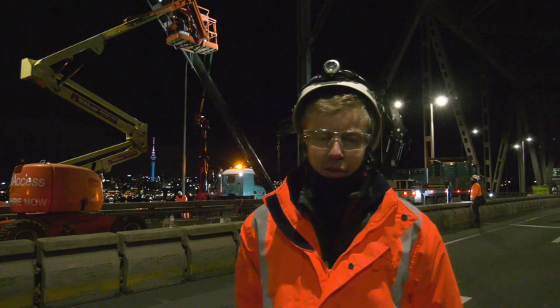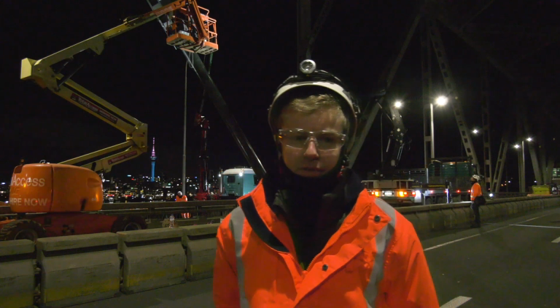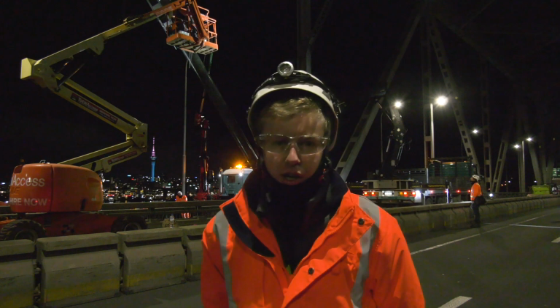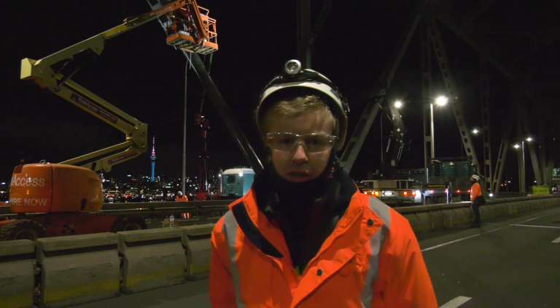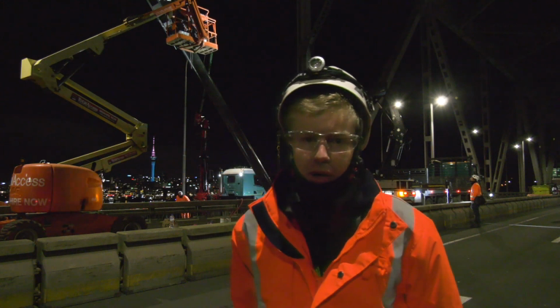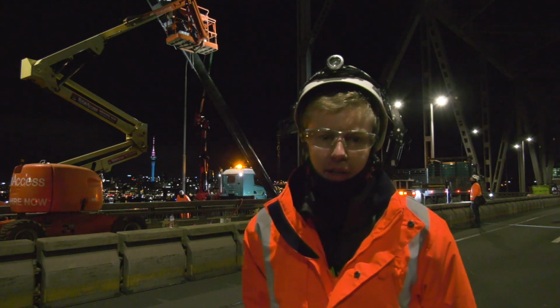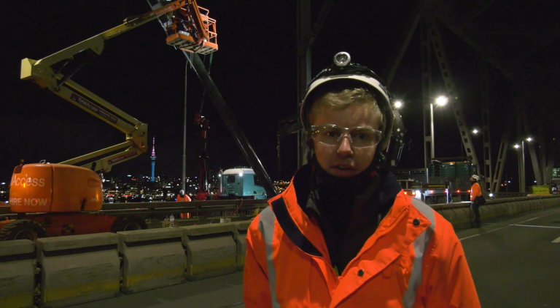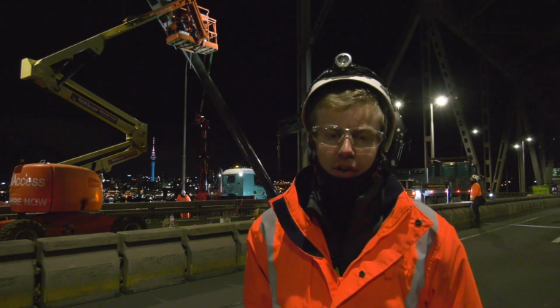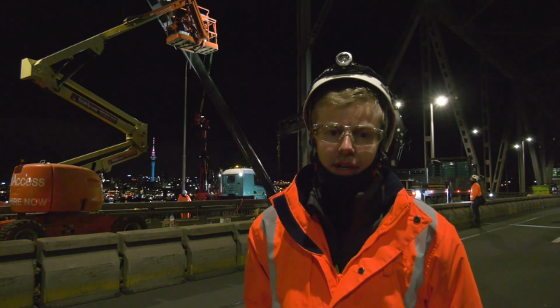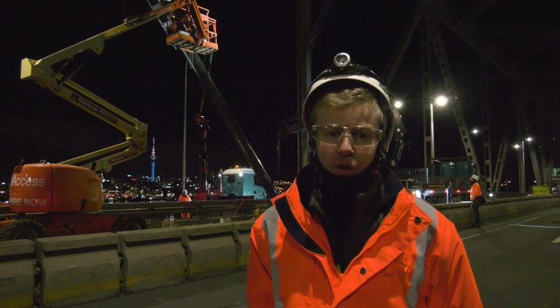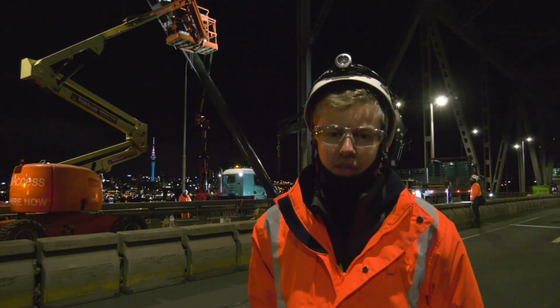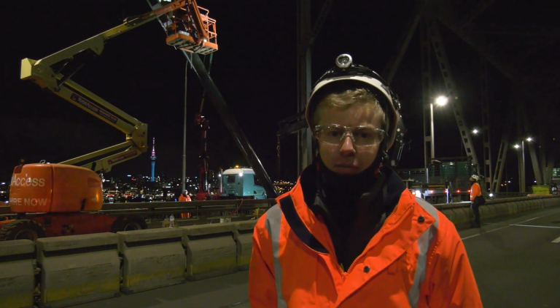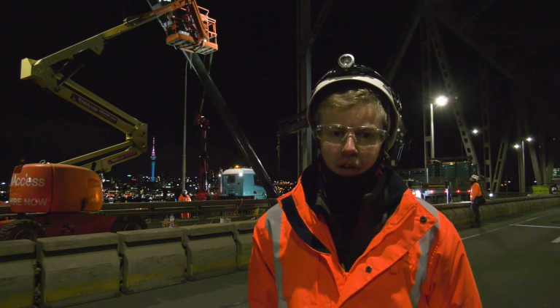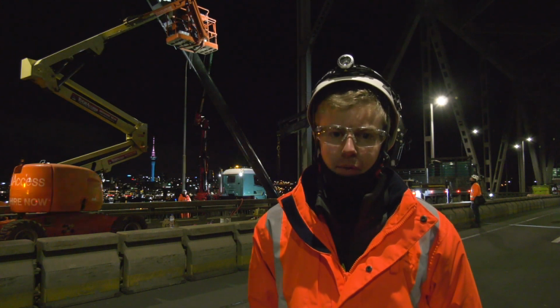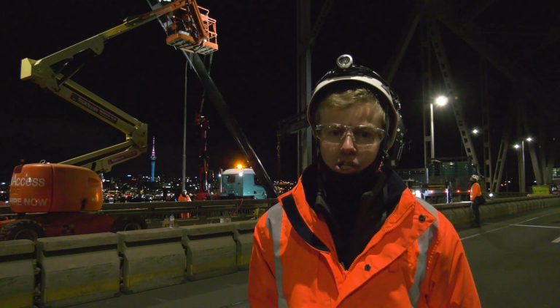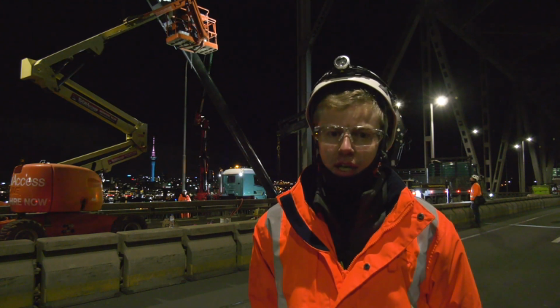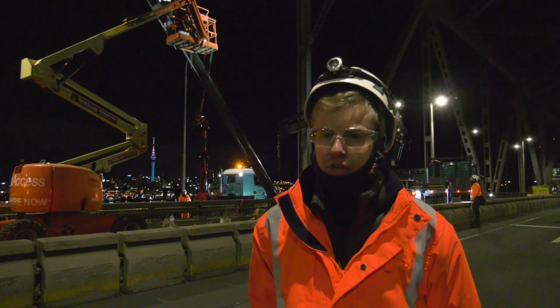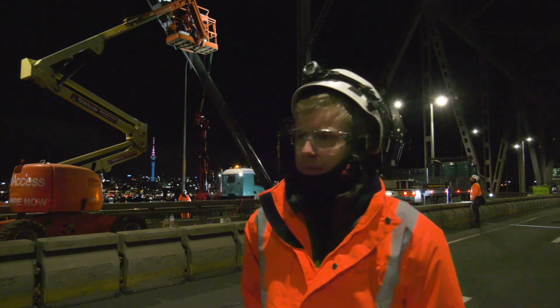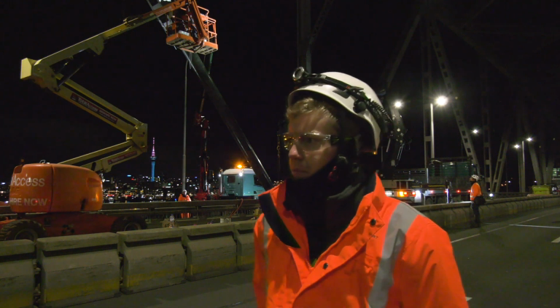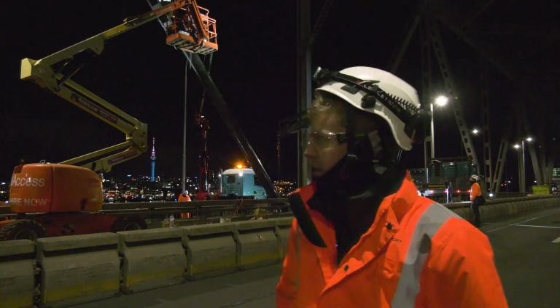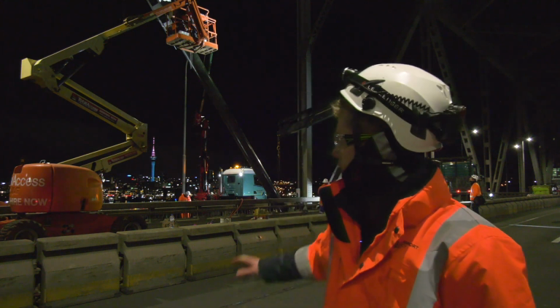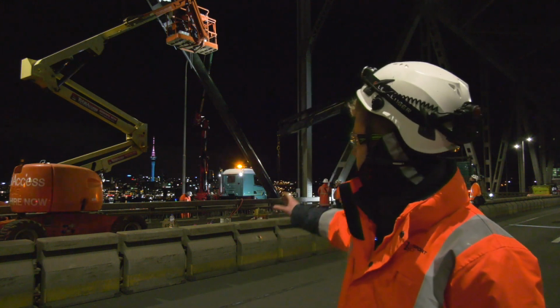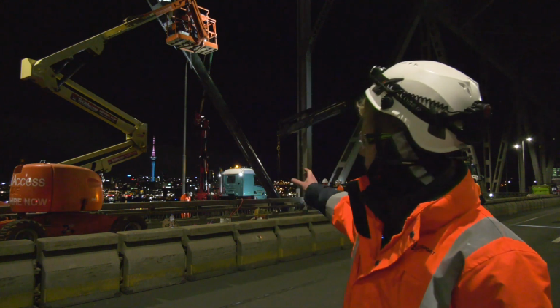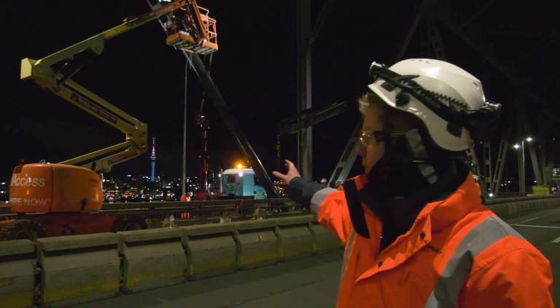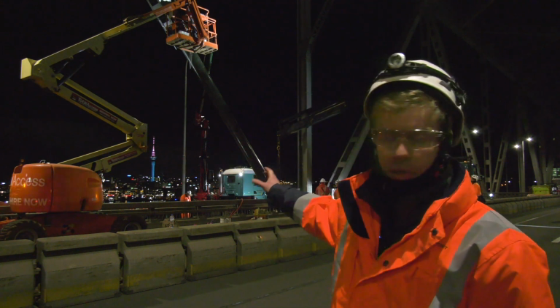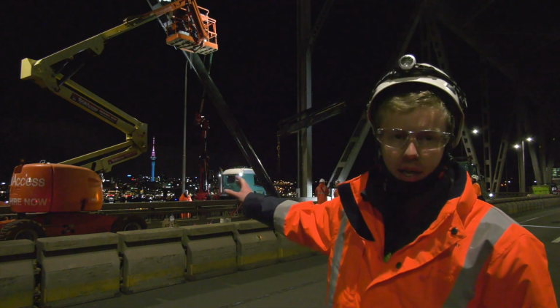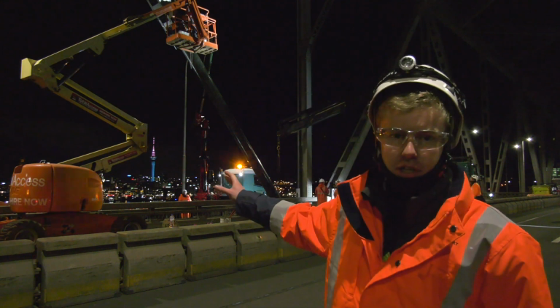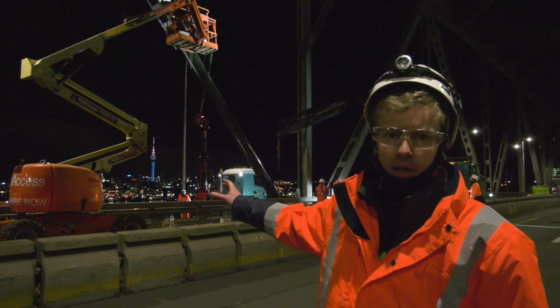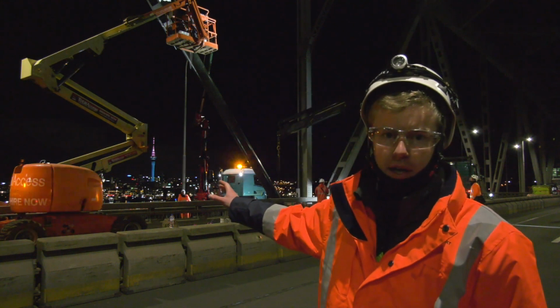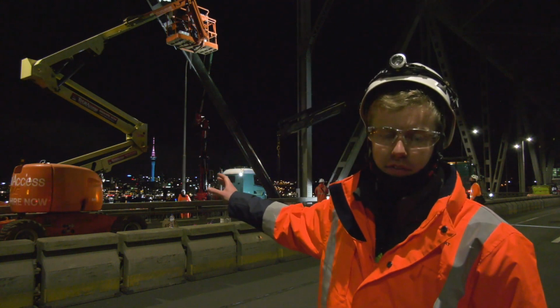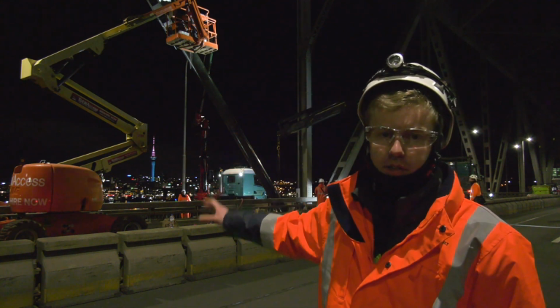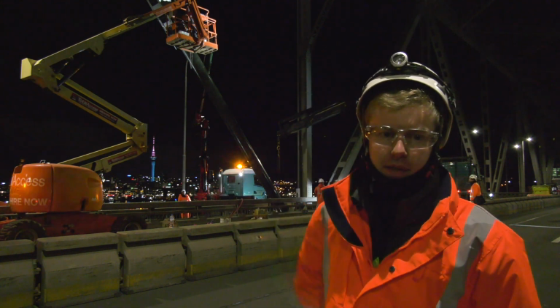It's one o'clock in the morning here on Wednesday morning on the Harbour Bridge and as you can see behind me, the temporary replacement has just been lifted into place.